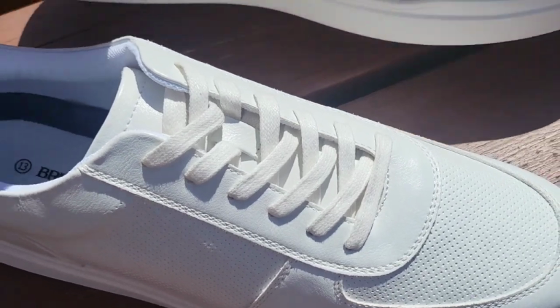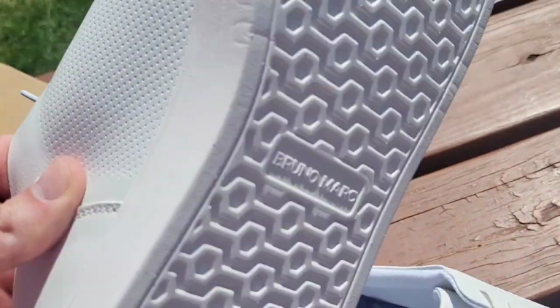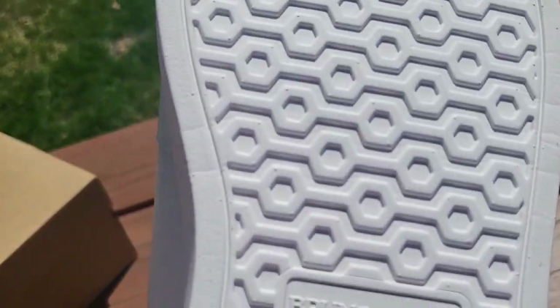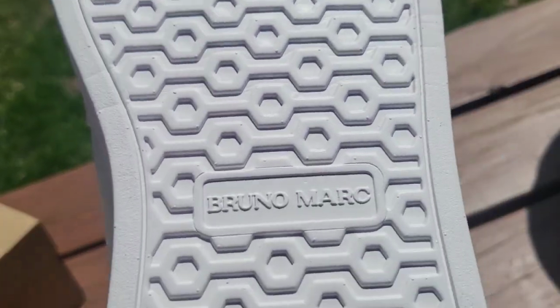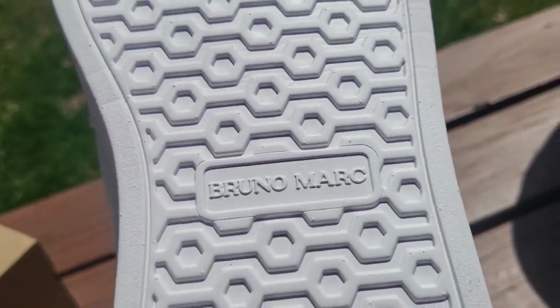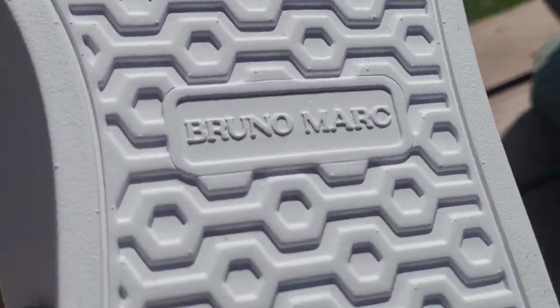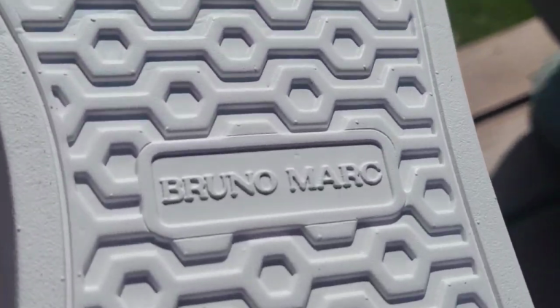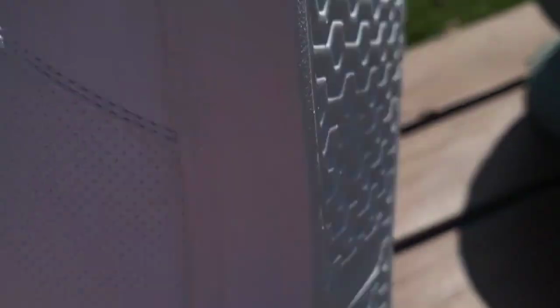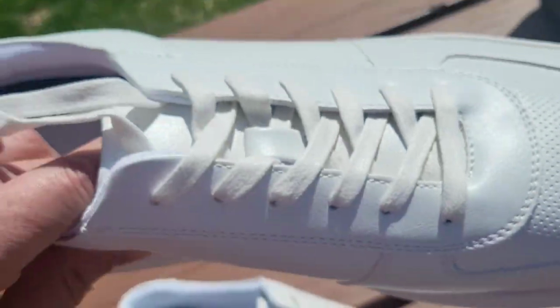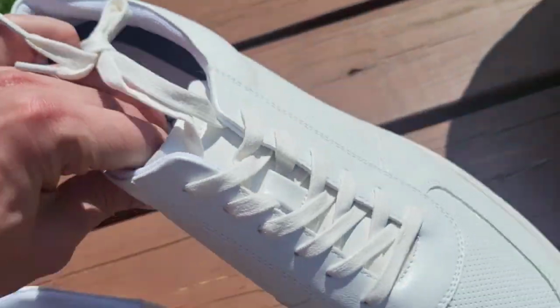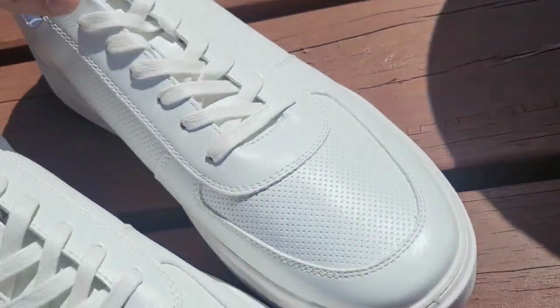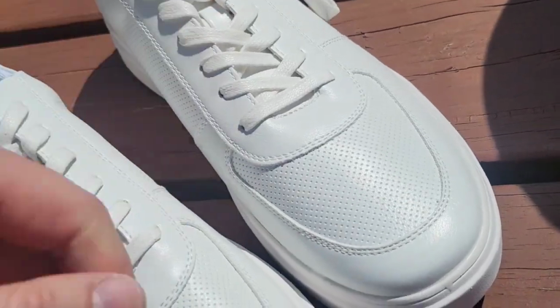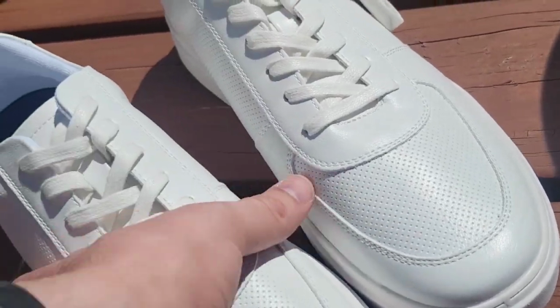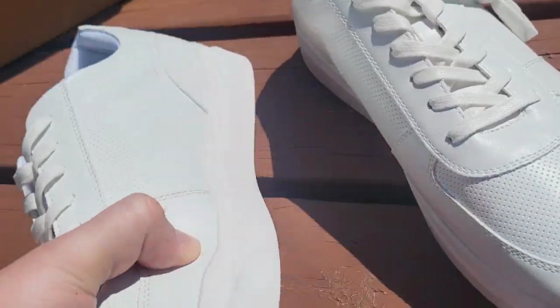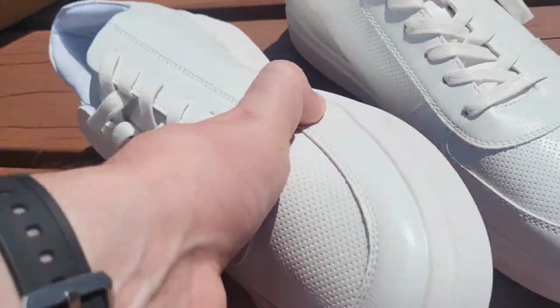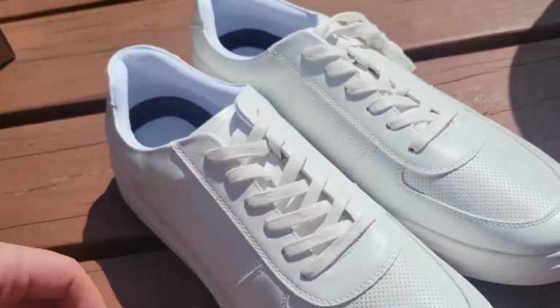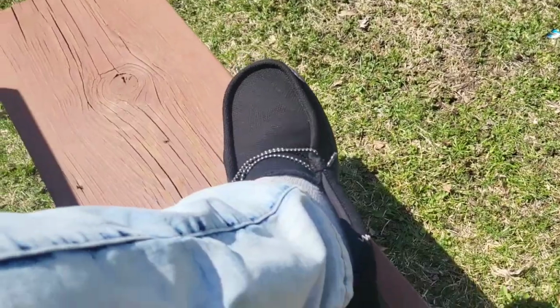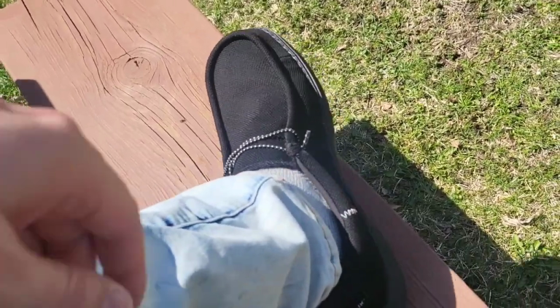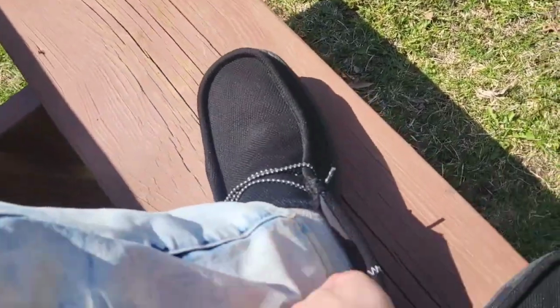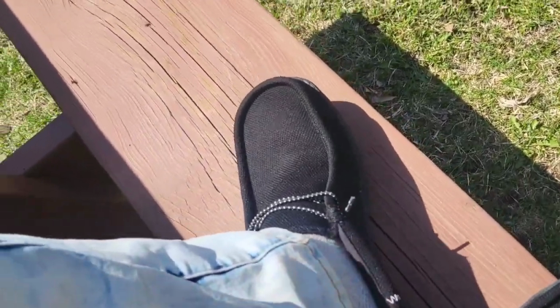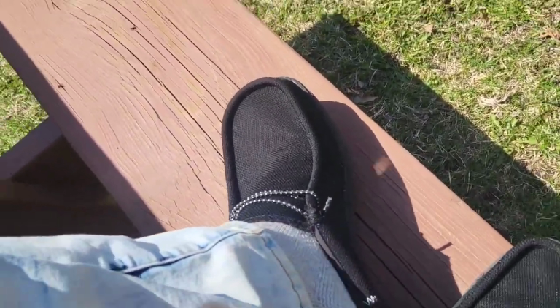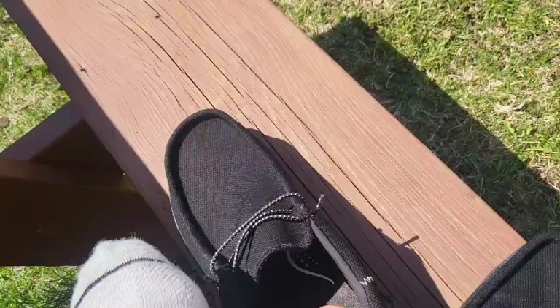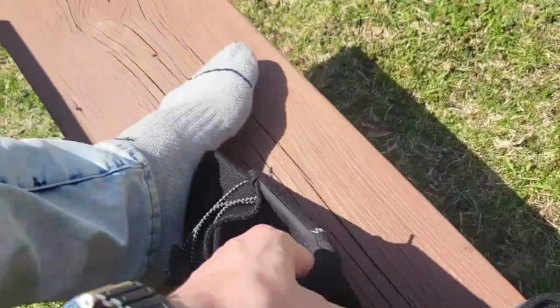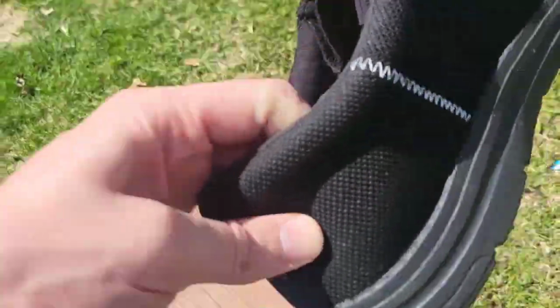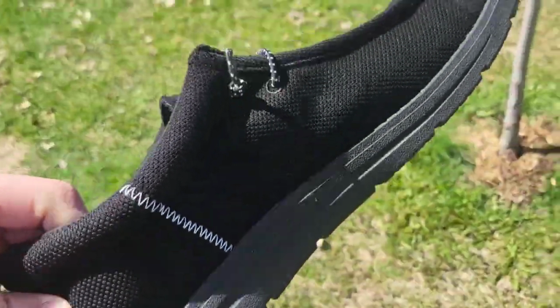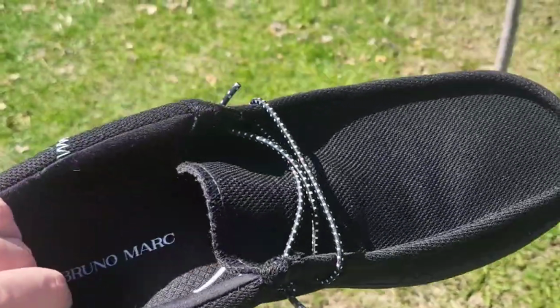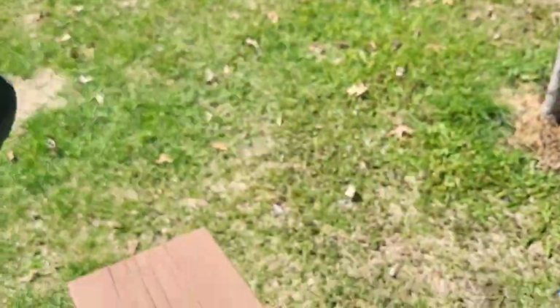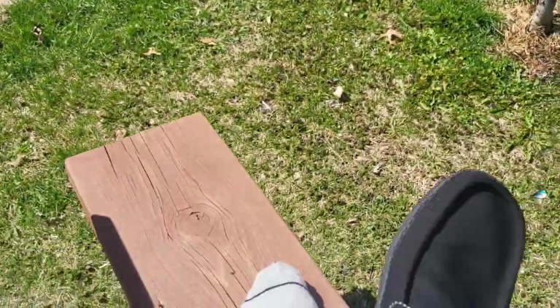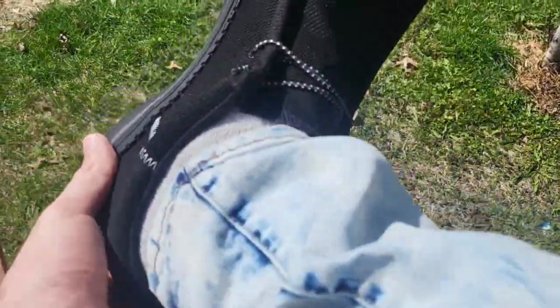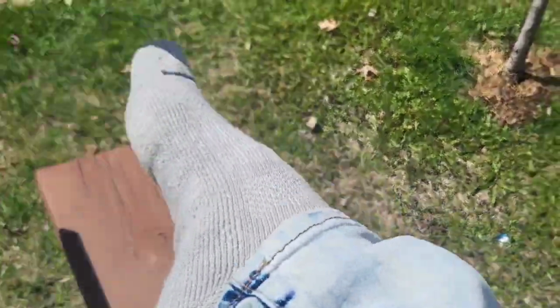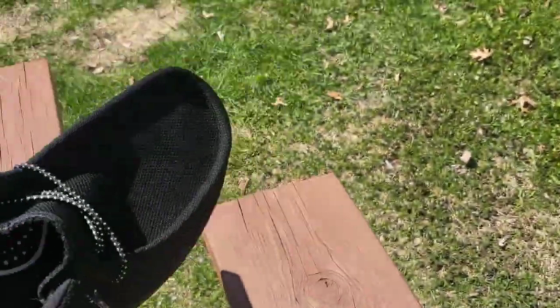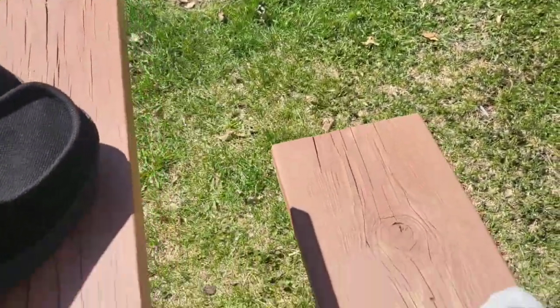Got the classic Bruno Marc stamped in the center, so everywhere you go, they see your footstep on the ground and see that Bruno Marc mark. Right now I've got my favorites on — my black Bruno Marc slip-ons — but we're going to try these white sneakers on.